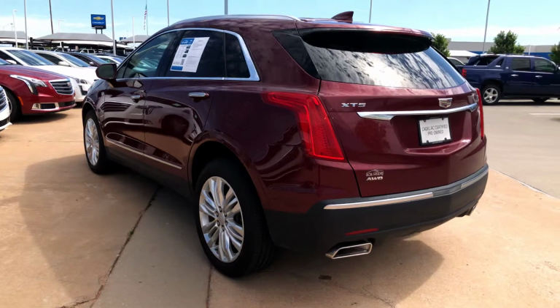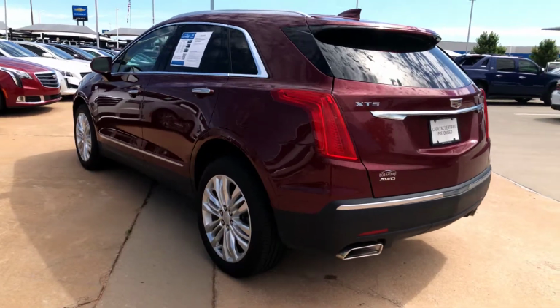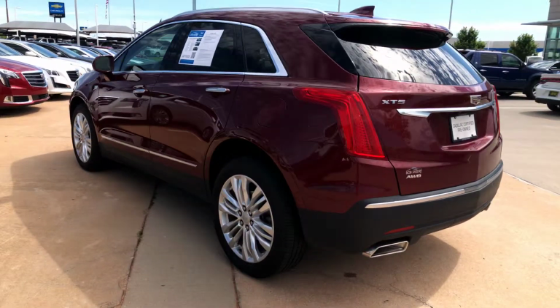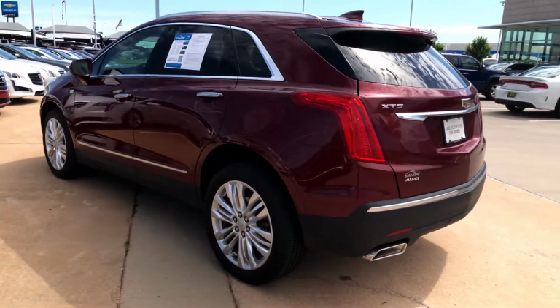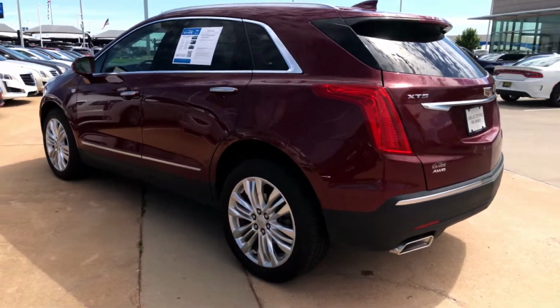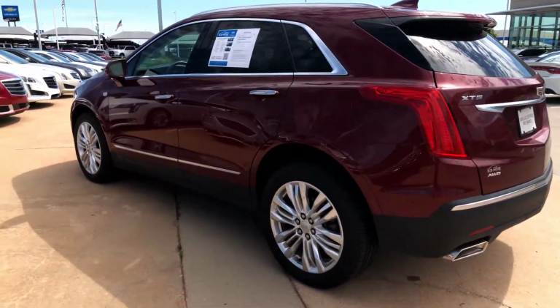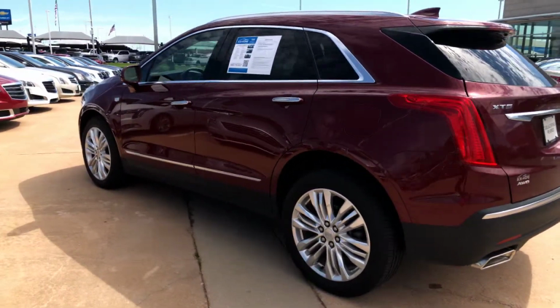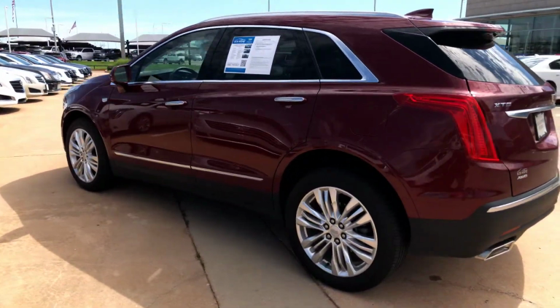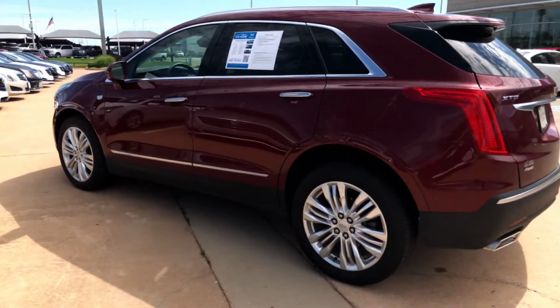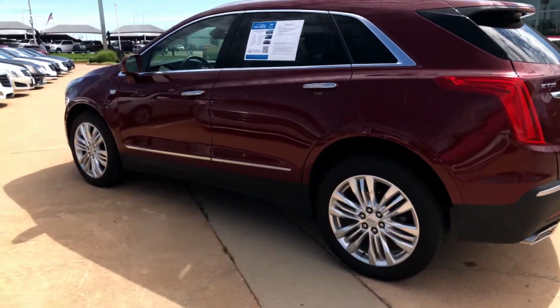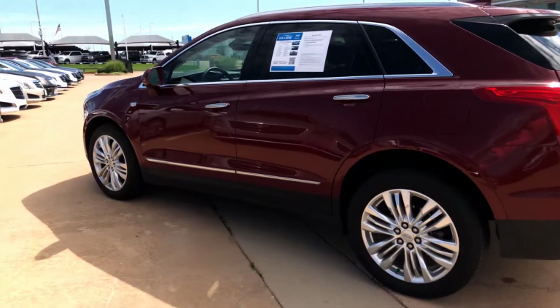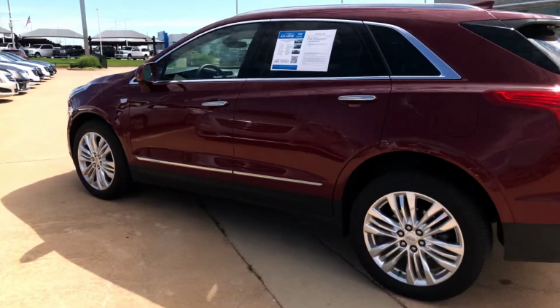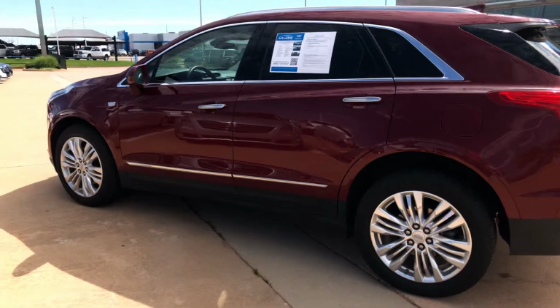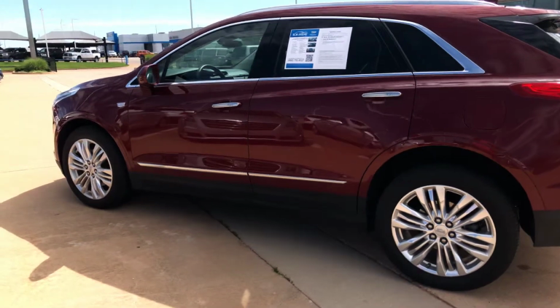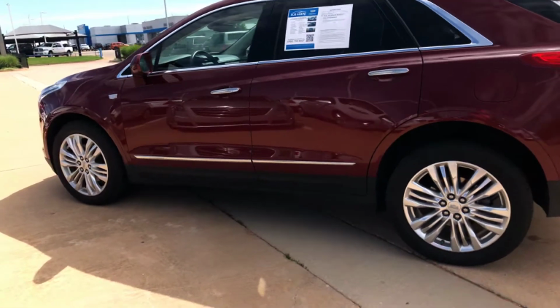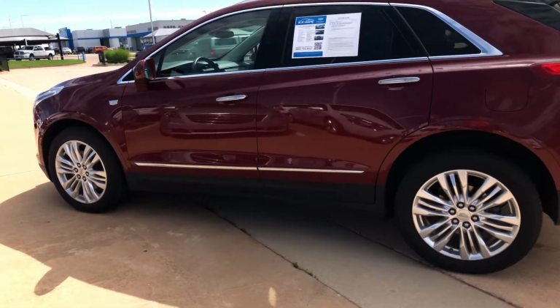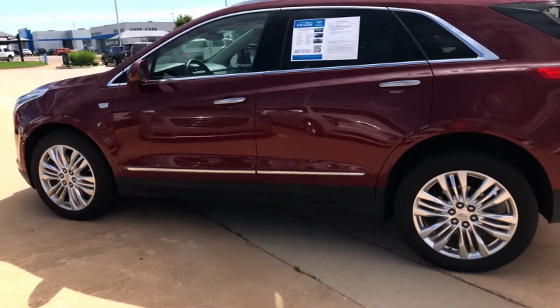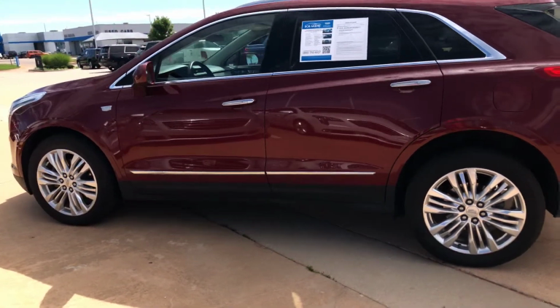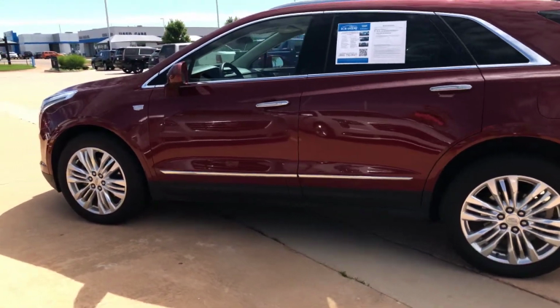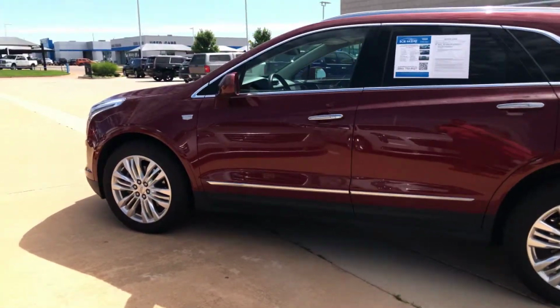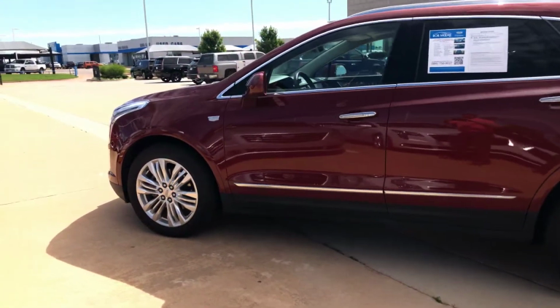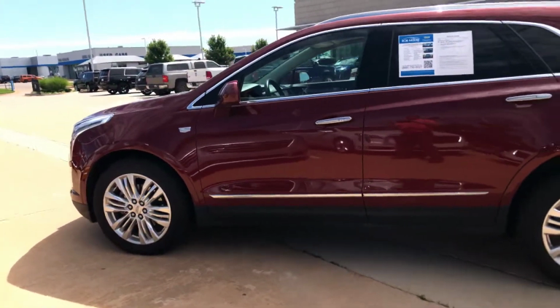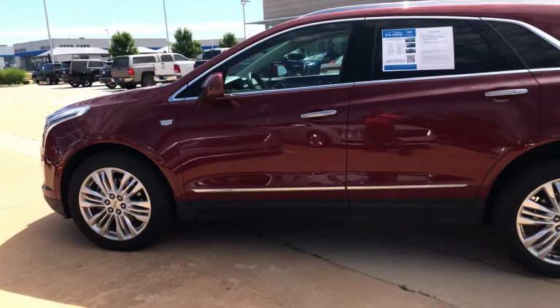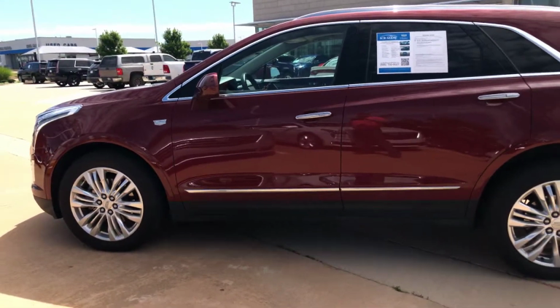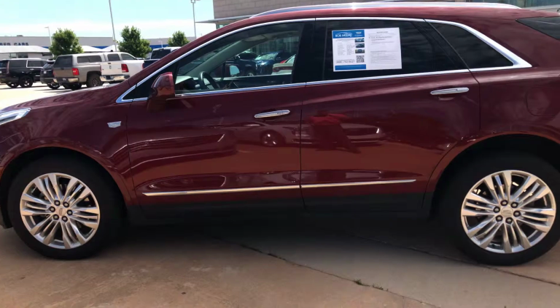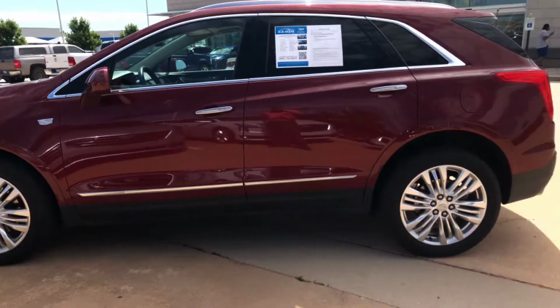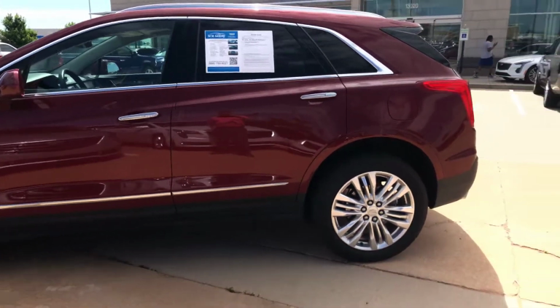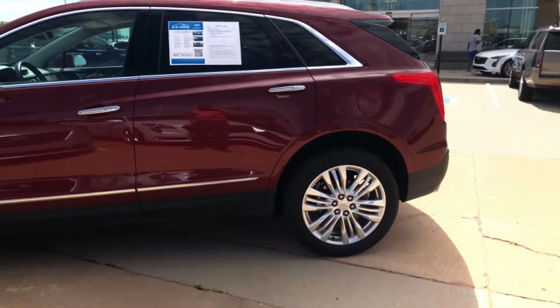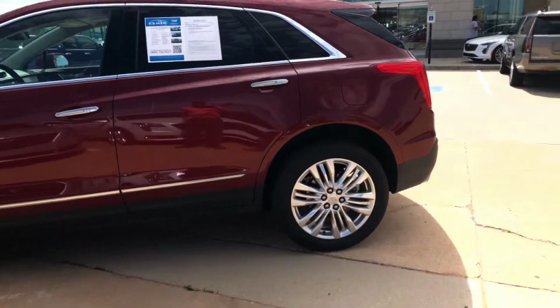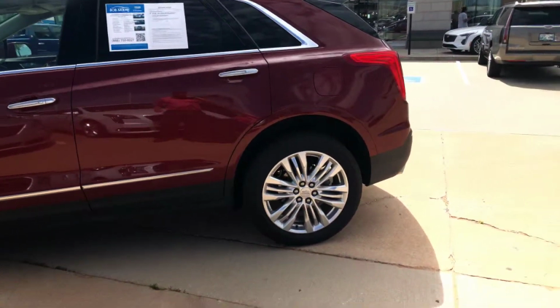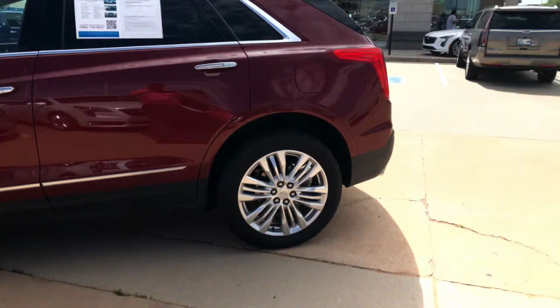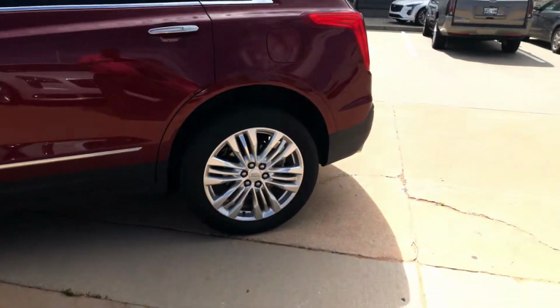Front and rear park assist, blind spot detection, lane change alert, low speed forward automatic braking, and rear cross-traffic alert. So it's got everything that you're looking for.